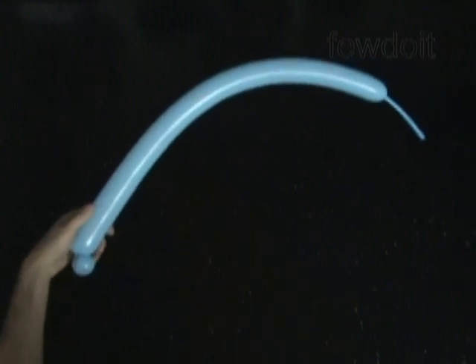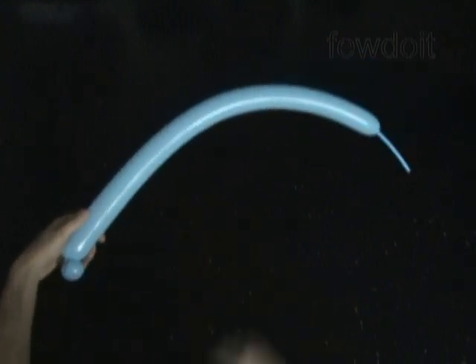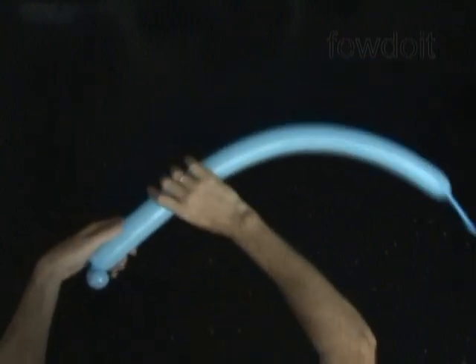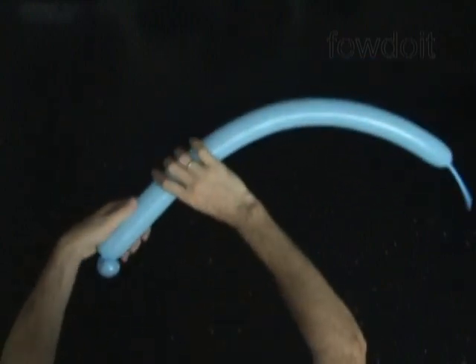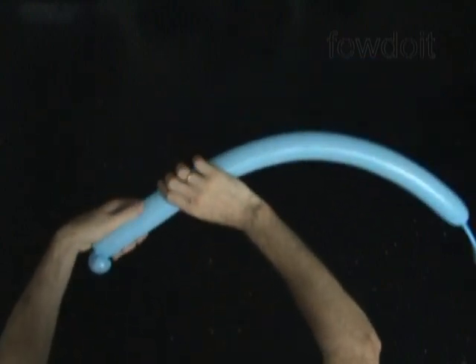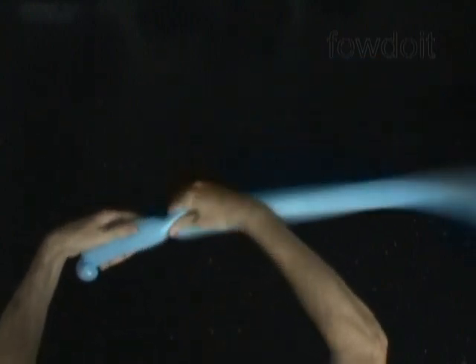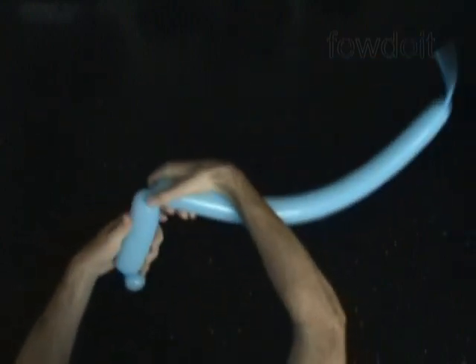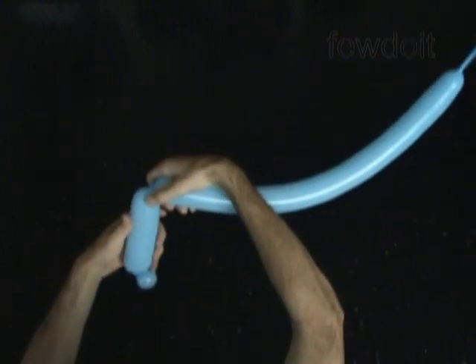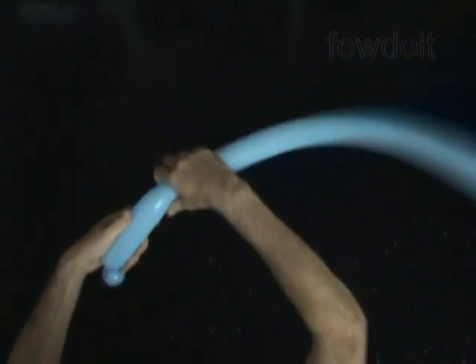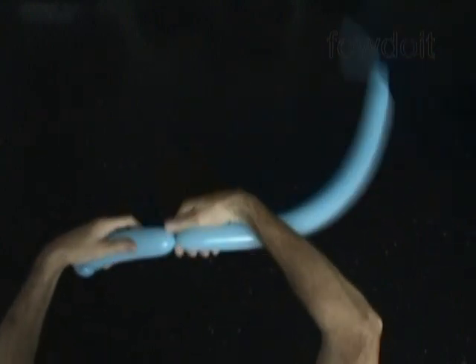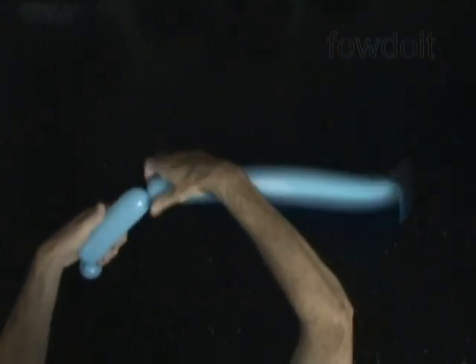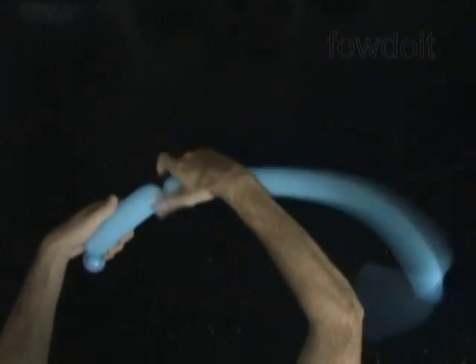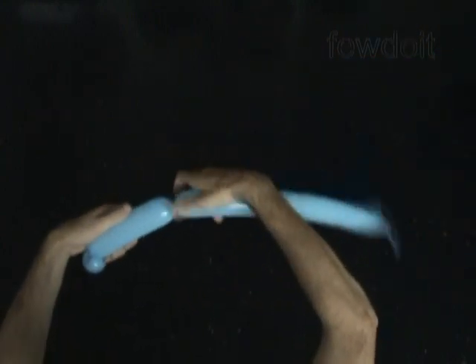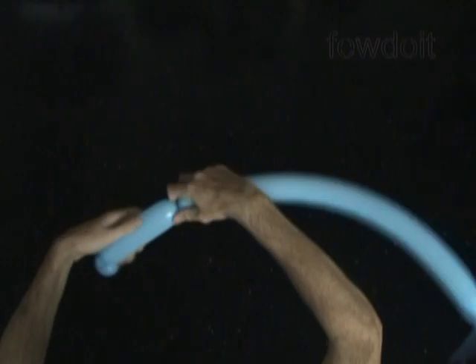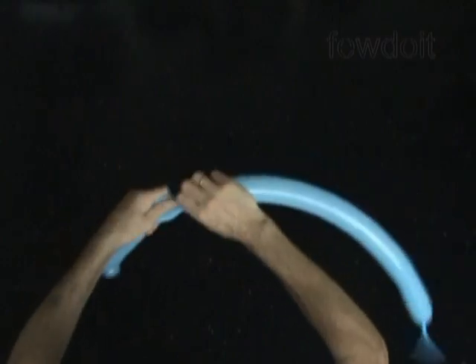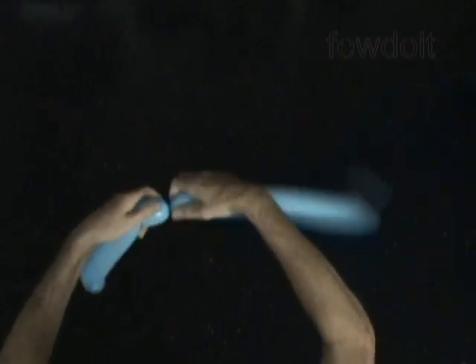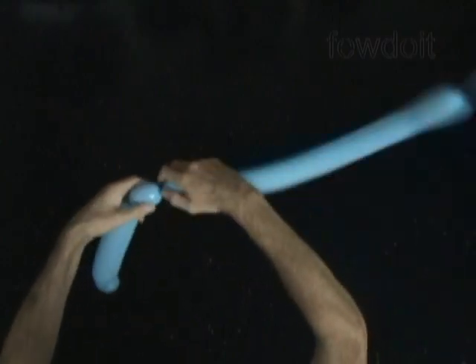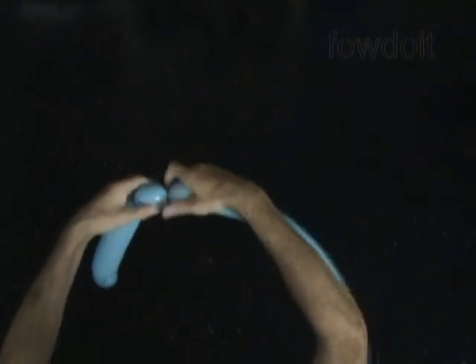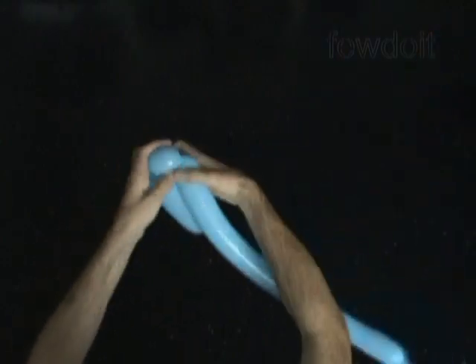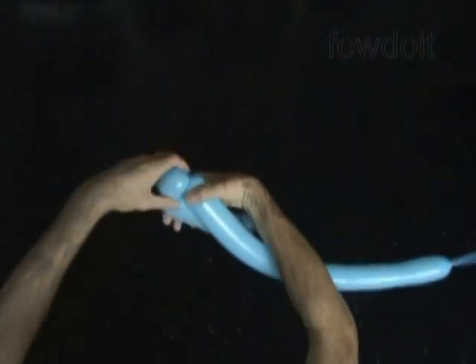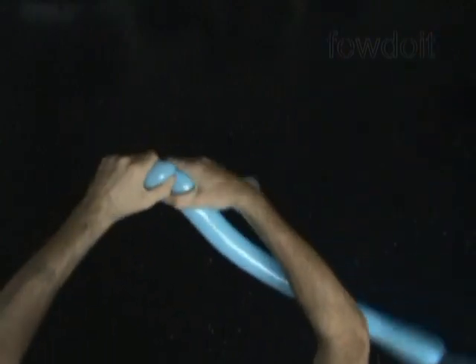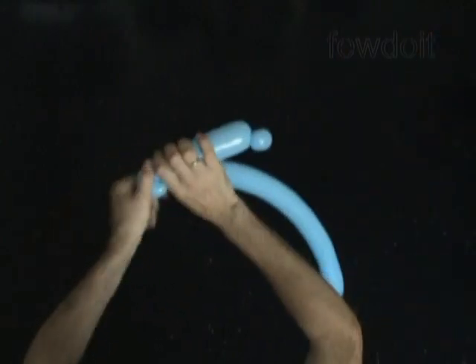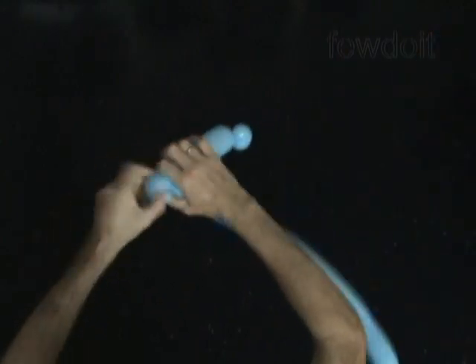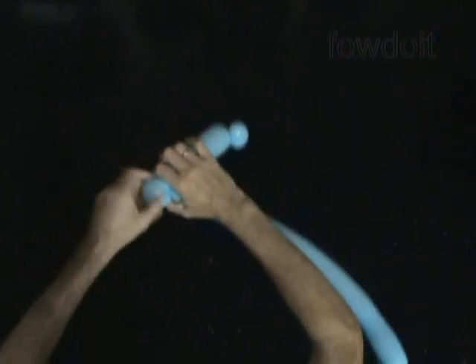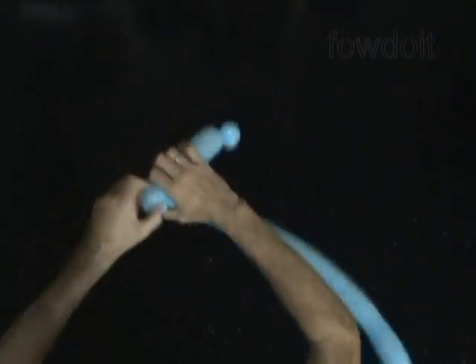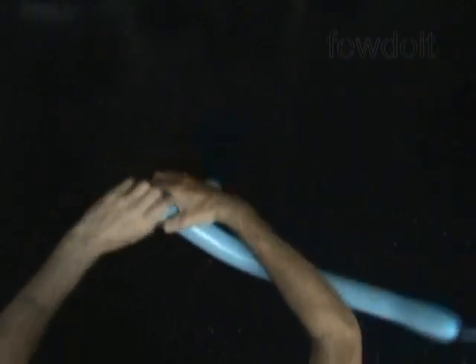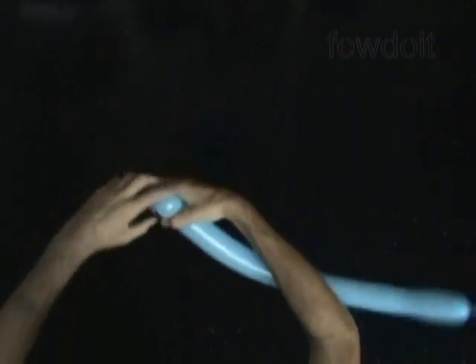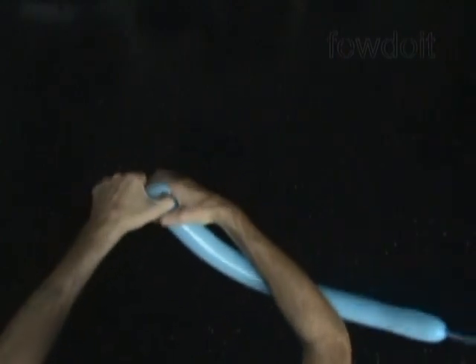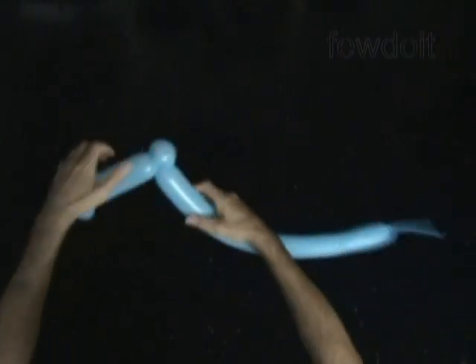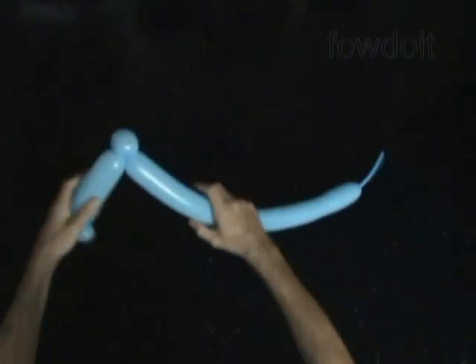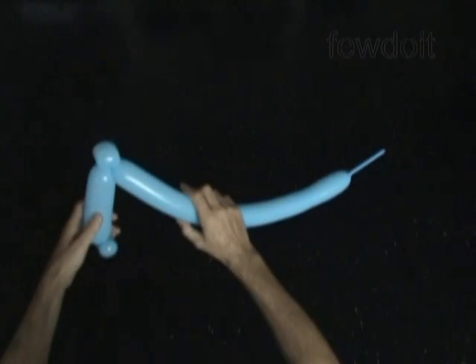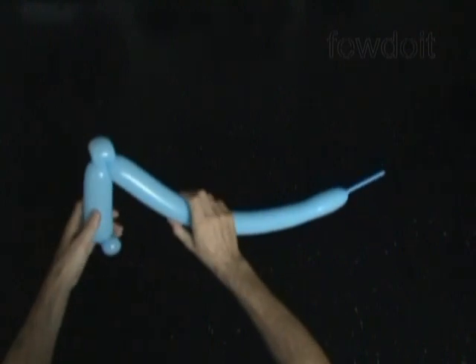Then we twist a second, about 6-inch long bubble. Now let's twist the third soft, about 1-inch long bubble, and lock both ends of the third bubble in one lock twist.